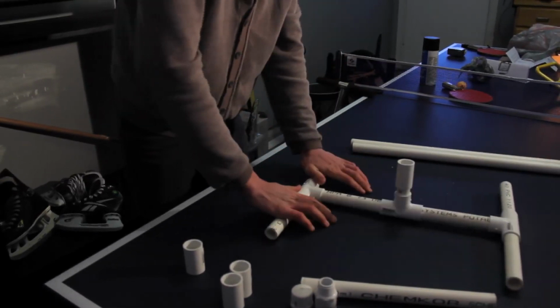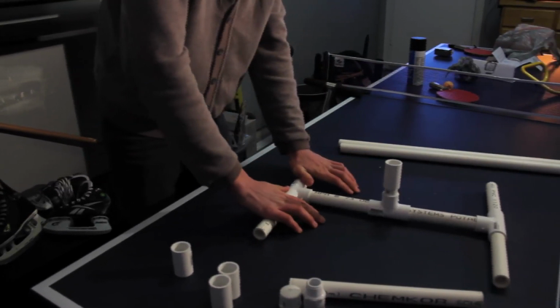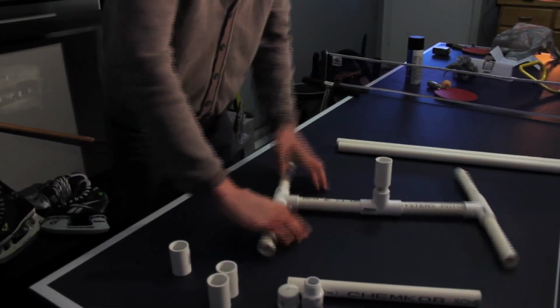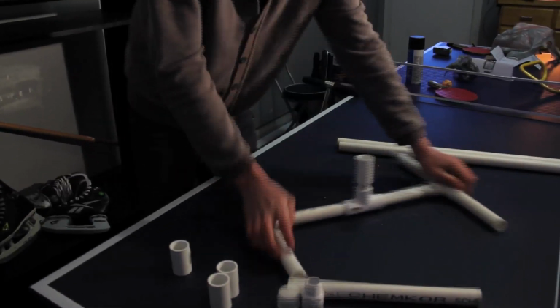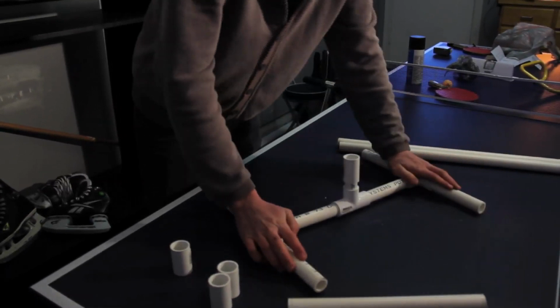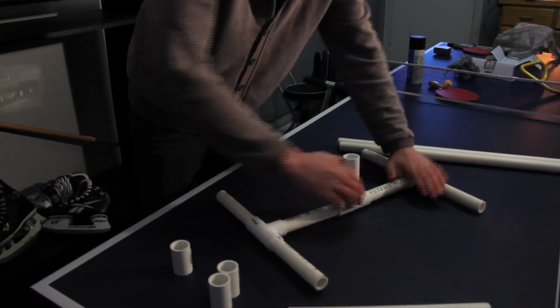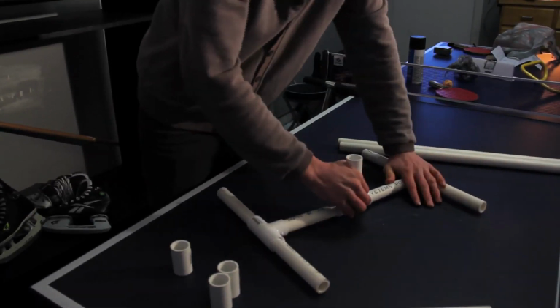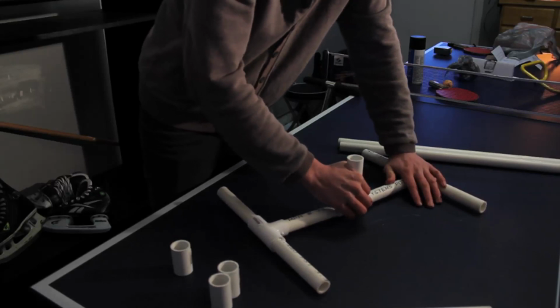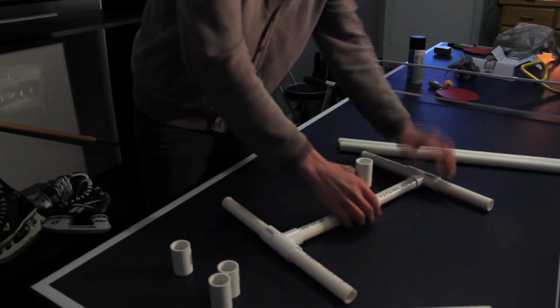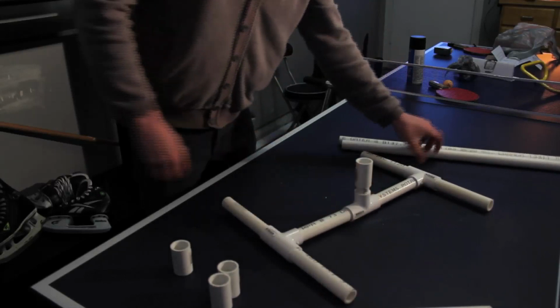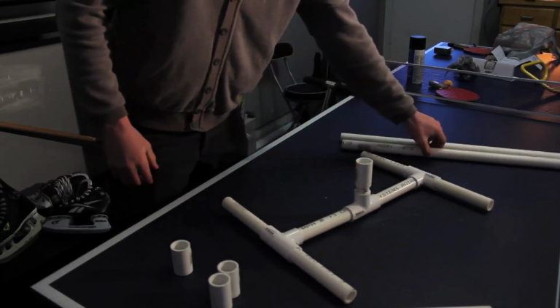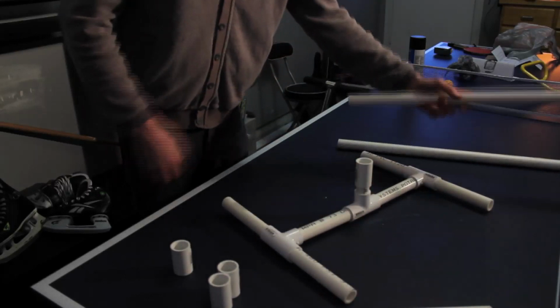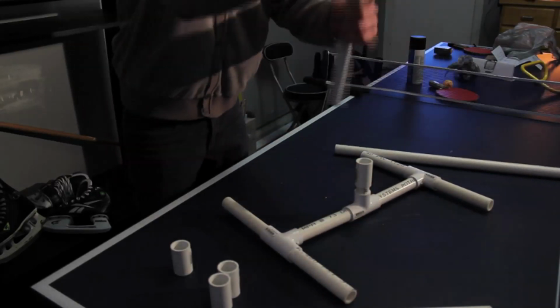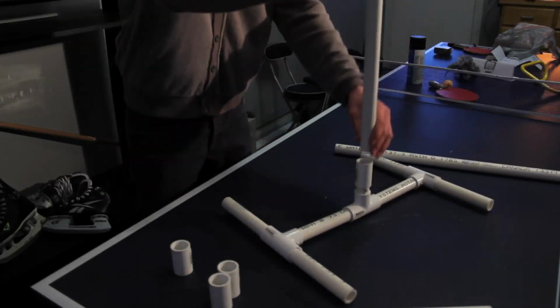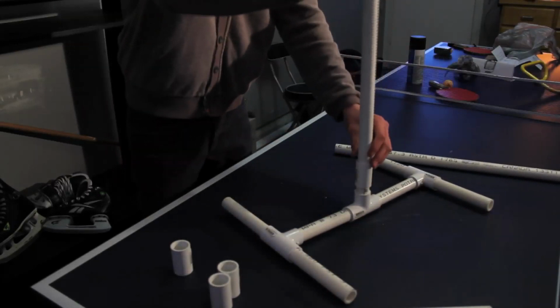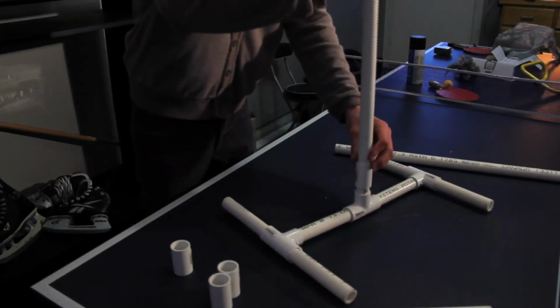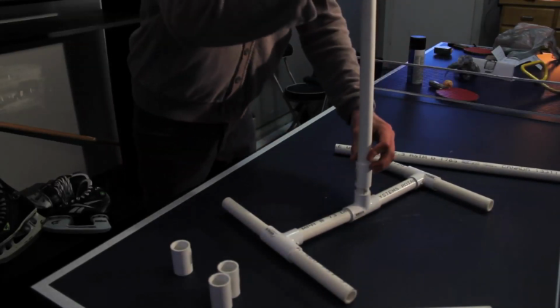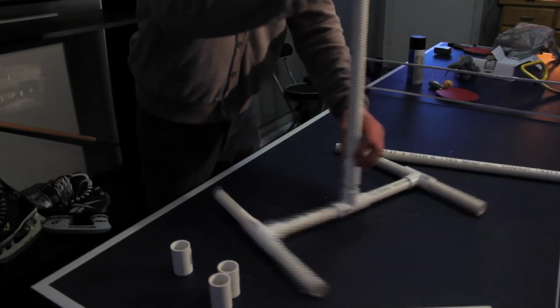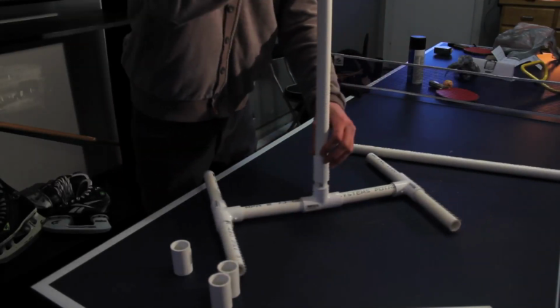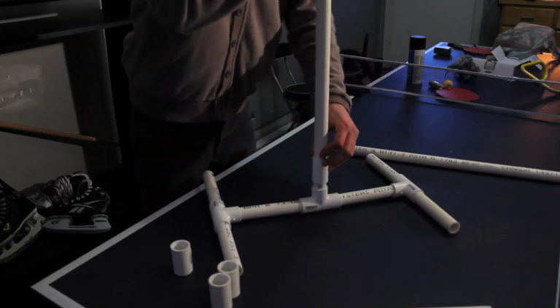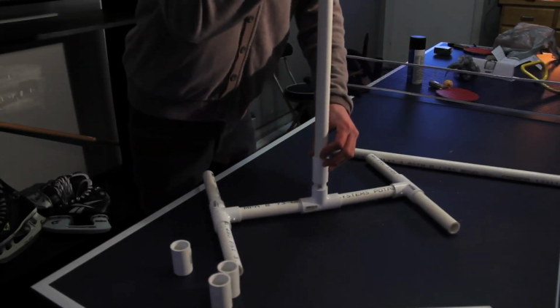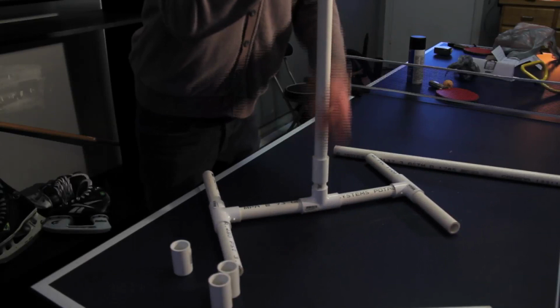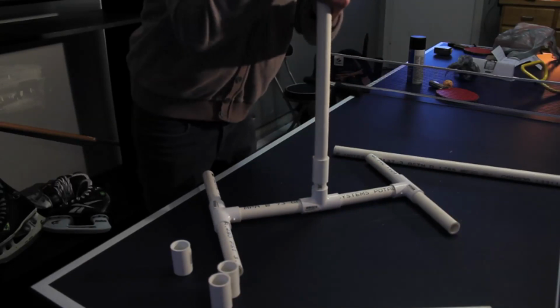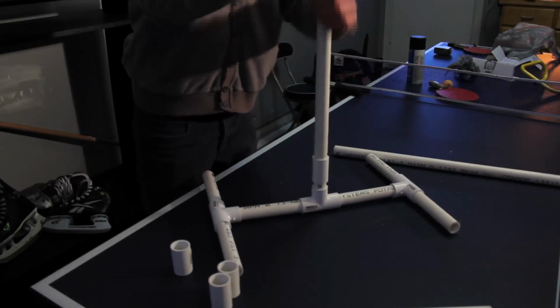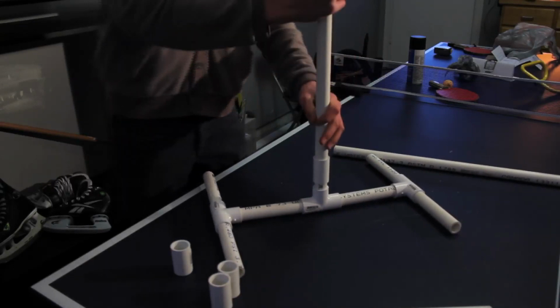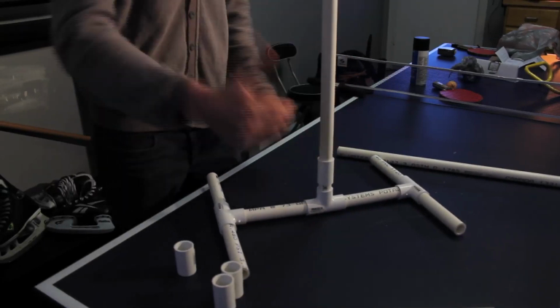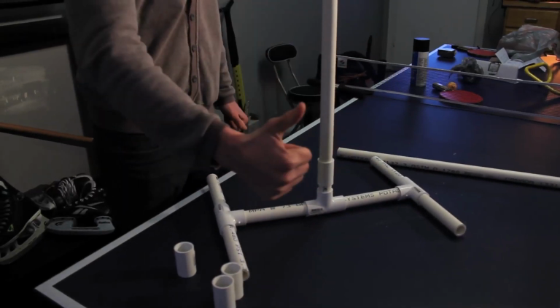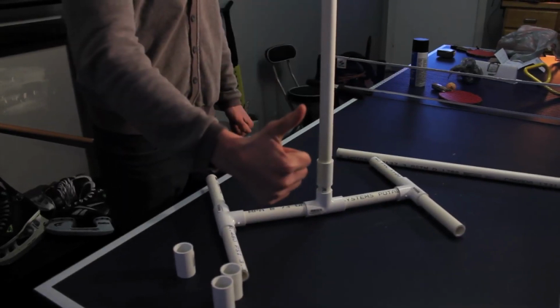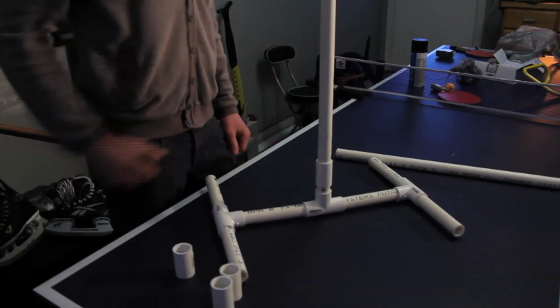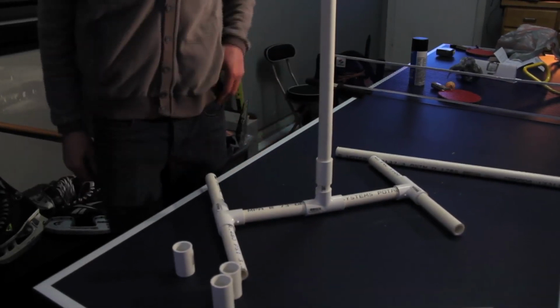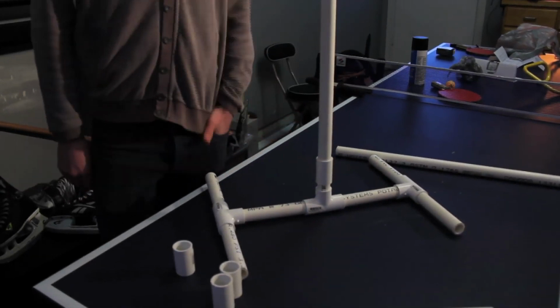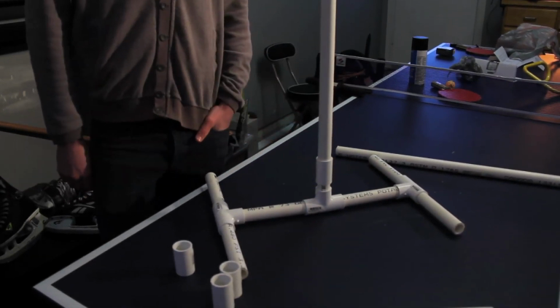That's the base of your light stand. It's pretty simple, and to weigh them down you can just put sandbags on them, but they're not needed. Just insert one of your 2-foot lengths into the coupler and you're good.